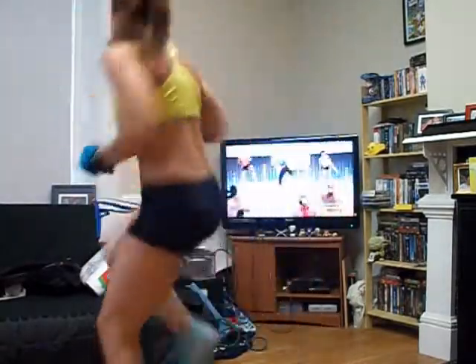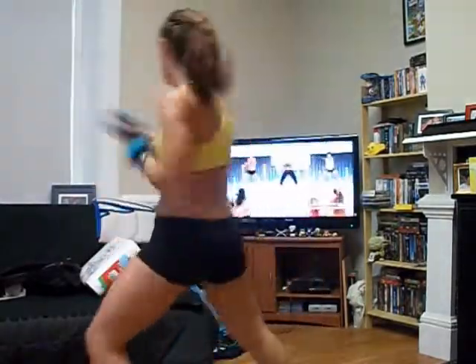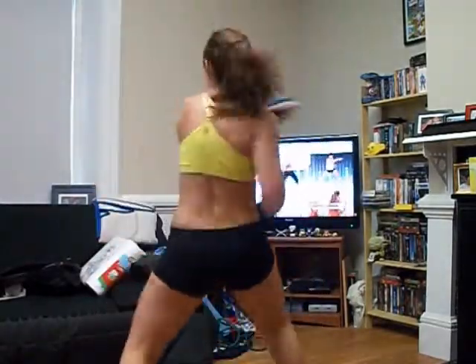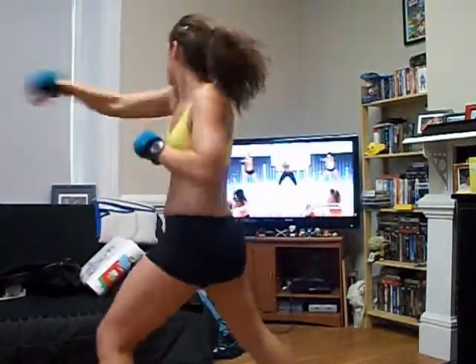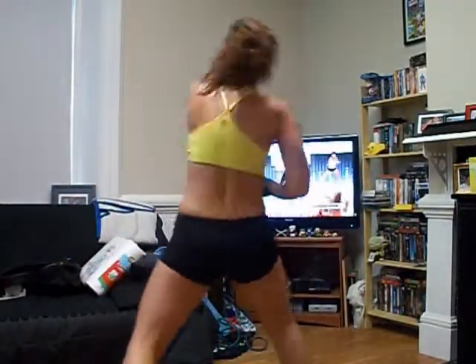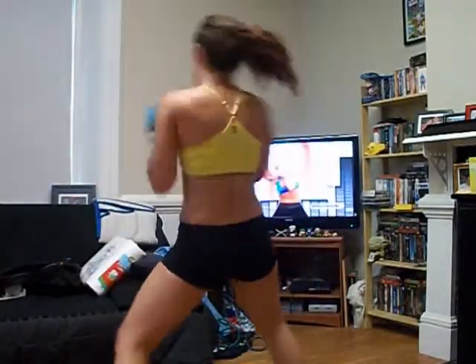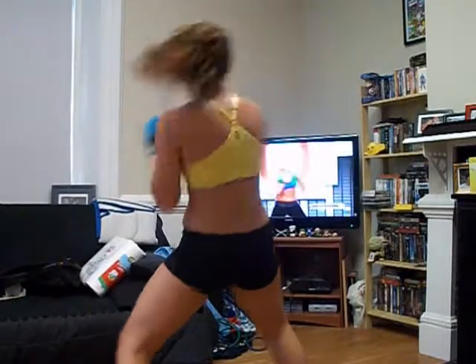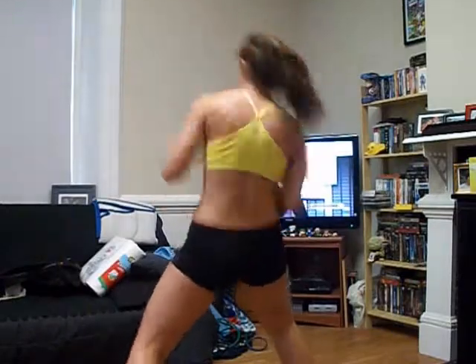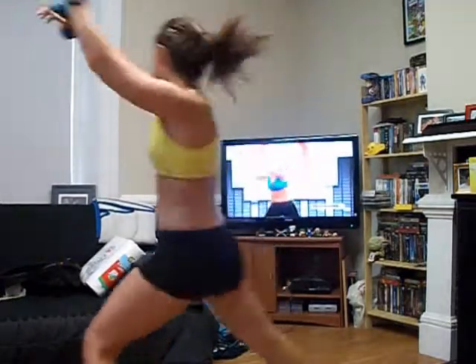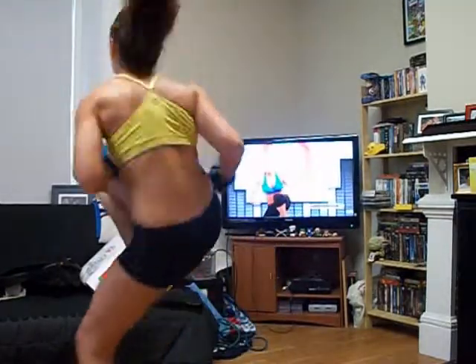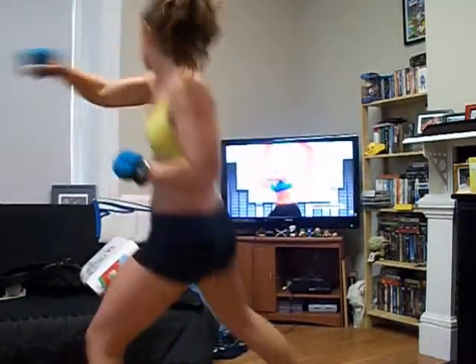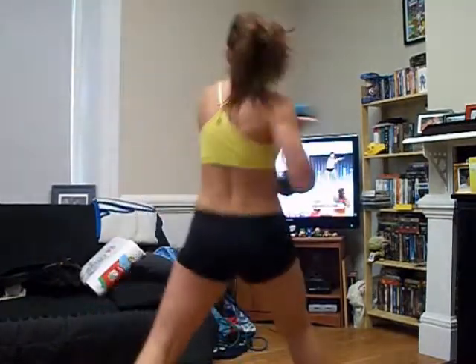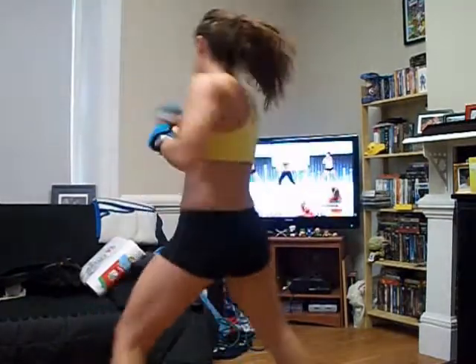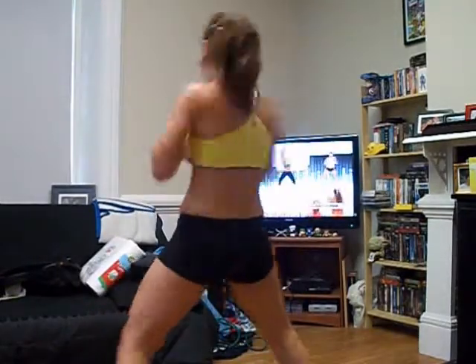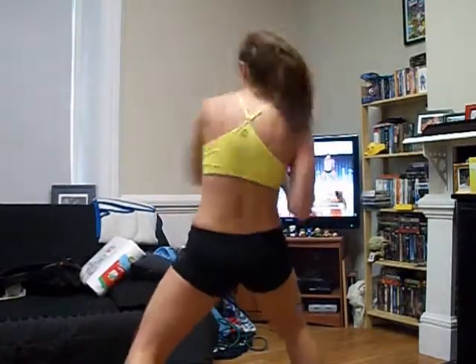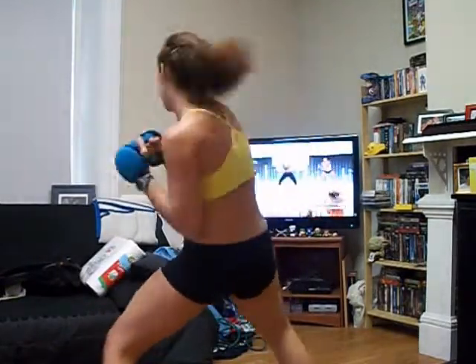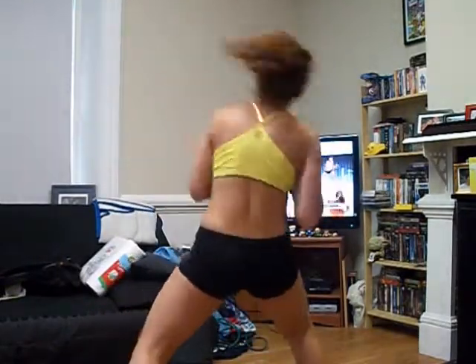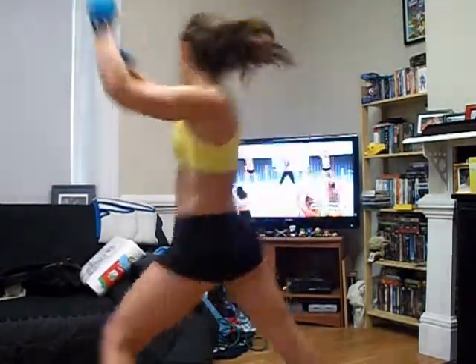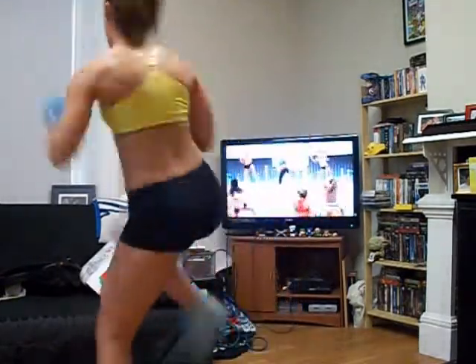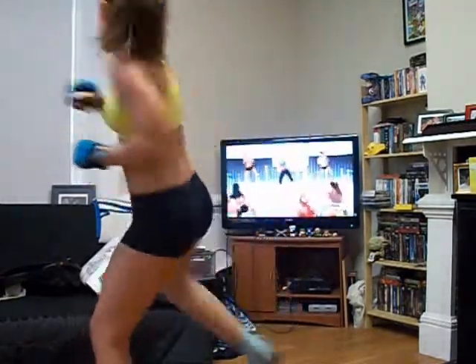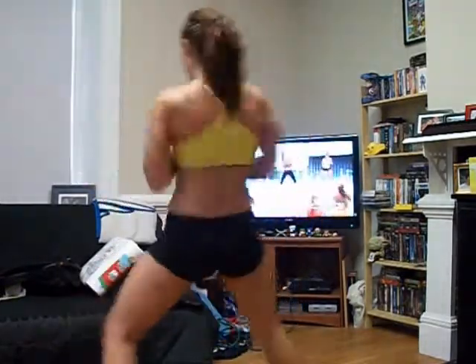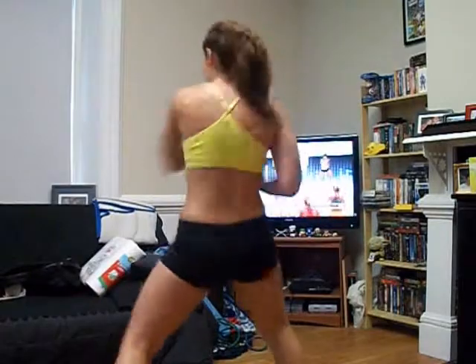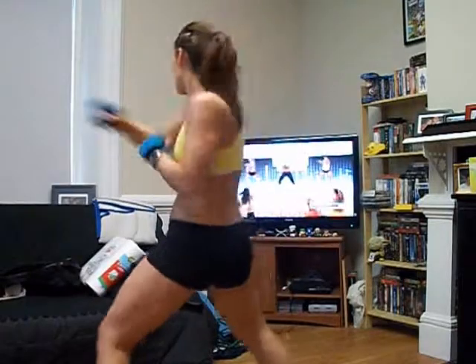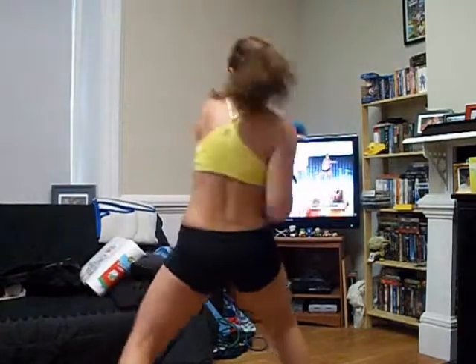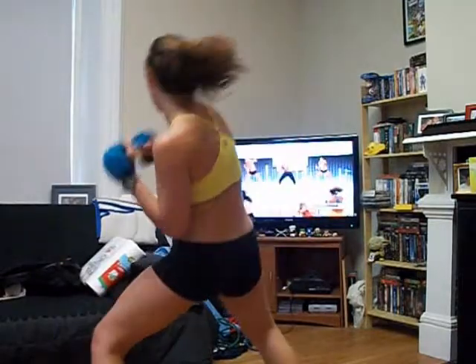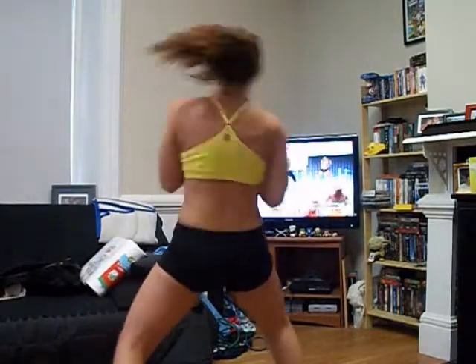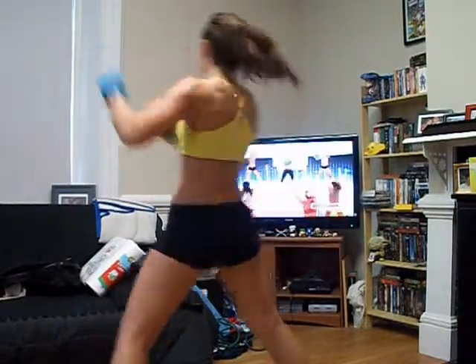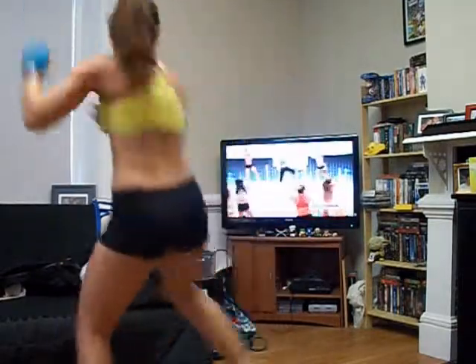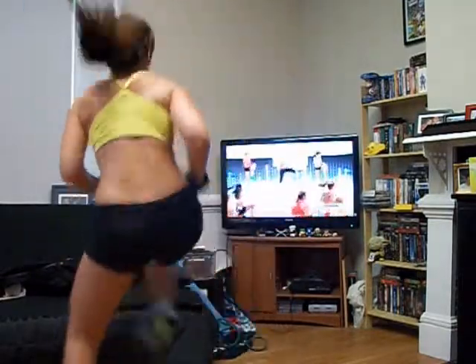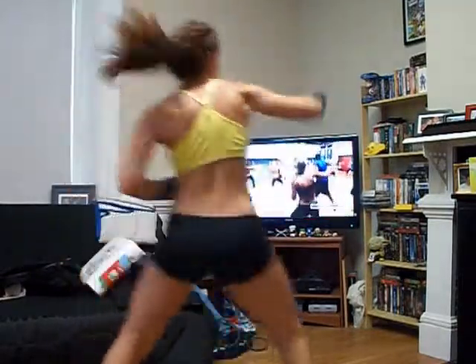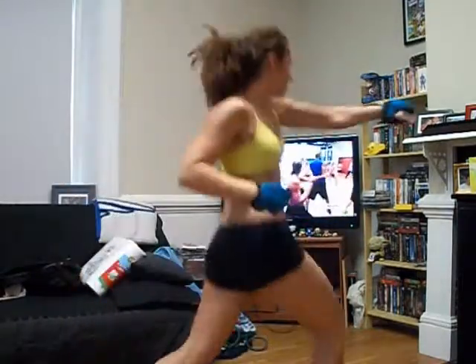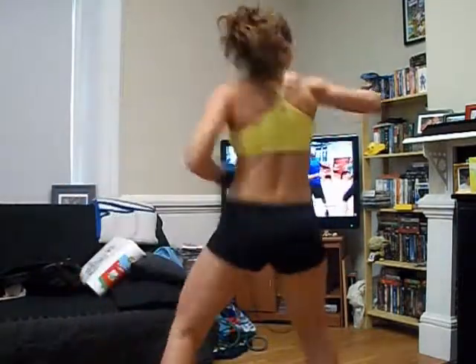Tell yourself you love this. Tell yourself you've got high energy and you feel great. You will believe whatever you tell yourself — you'll believe it. 4-4-2, kick knee.